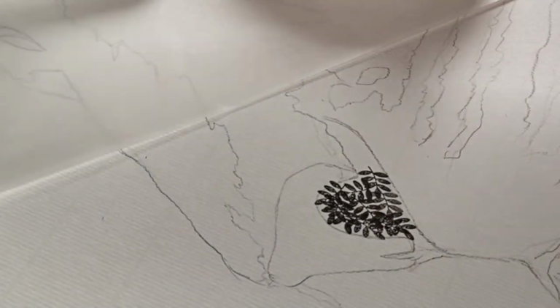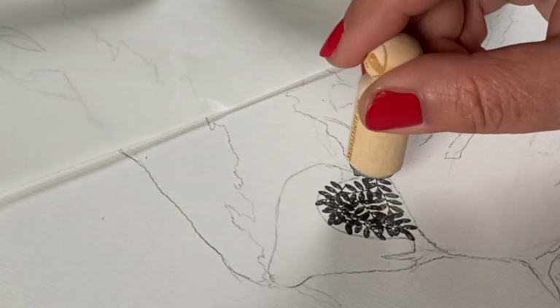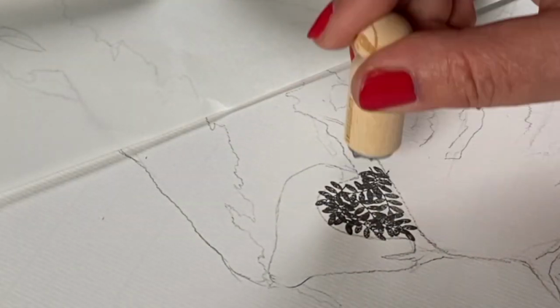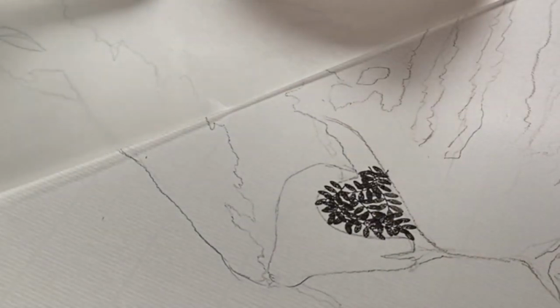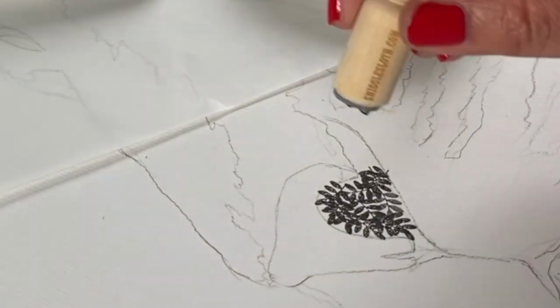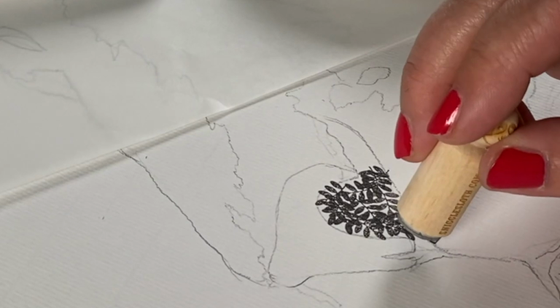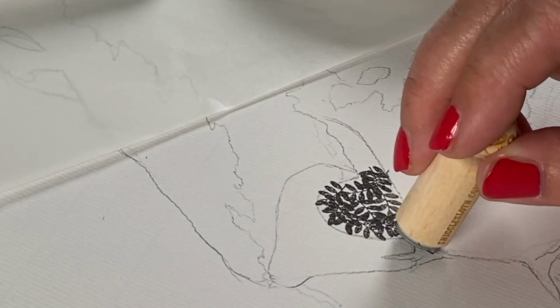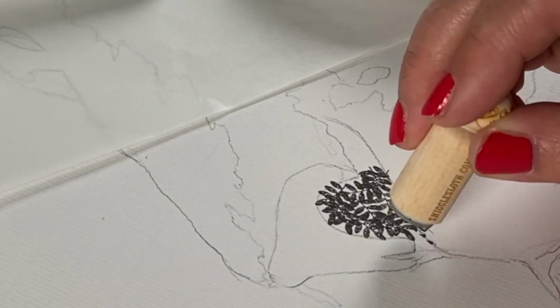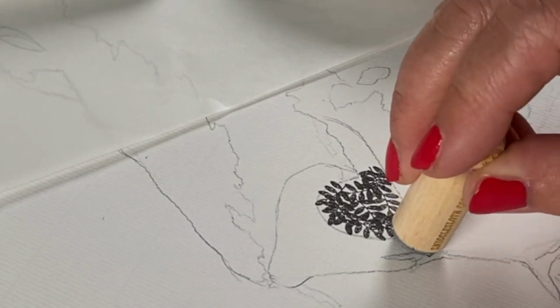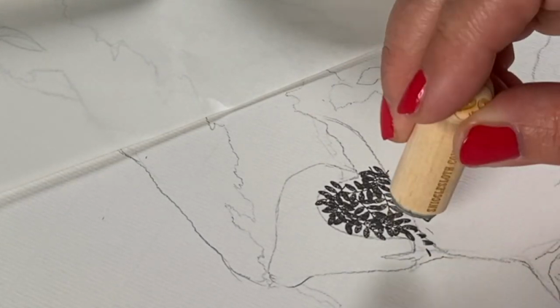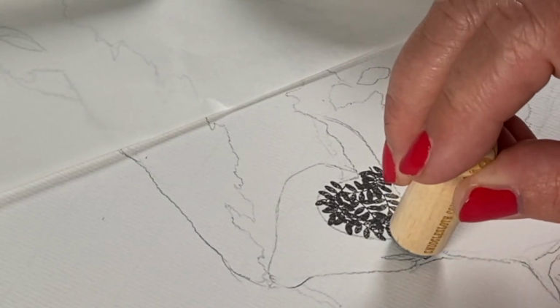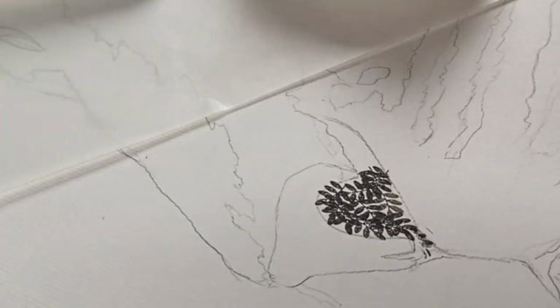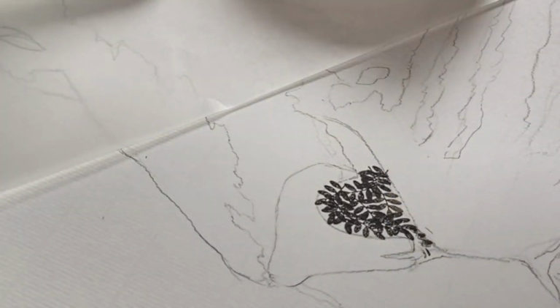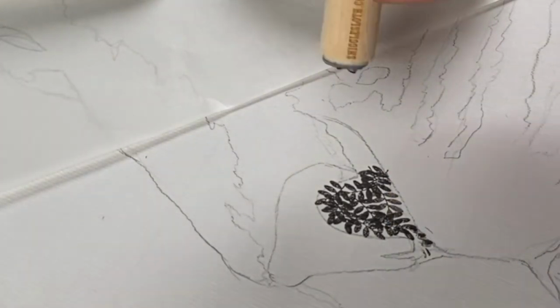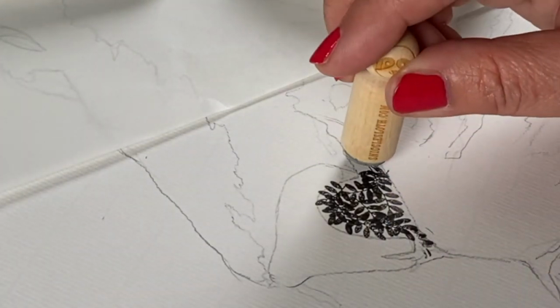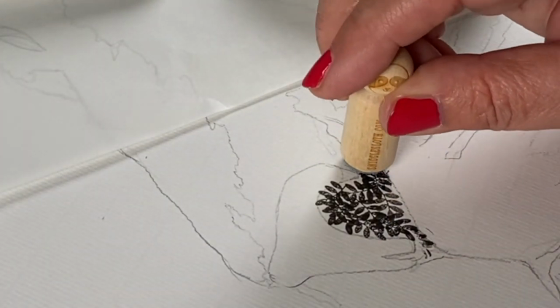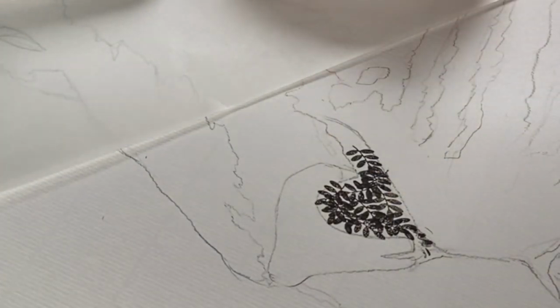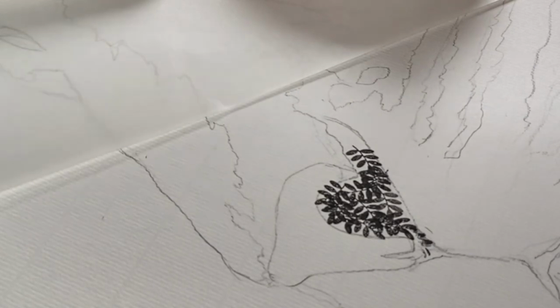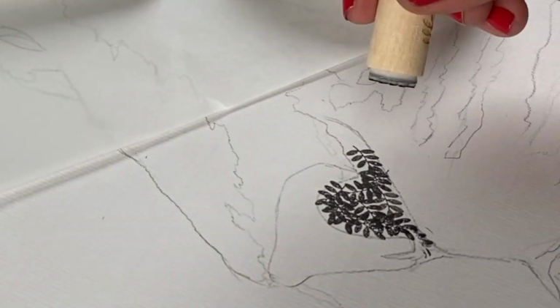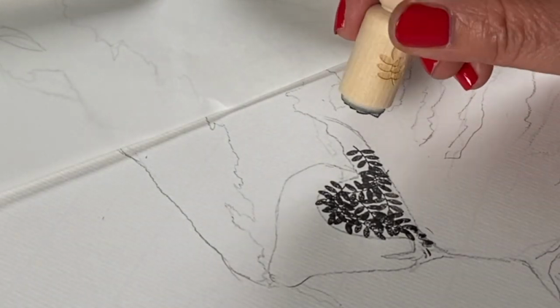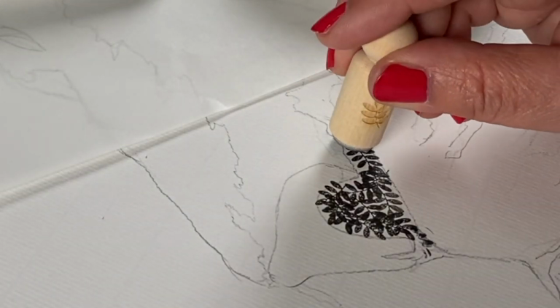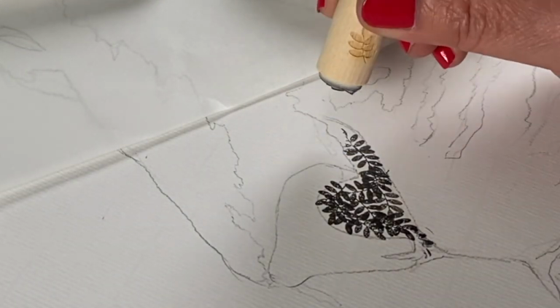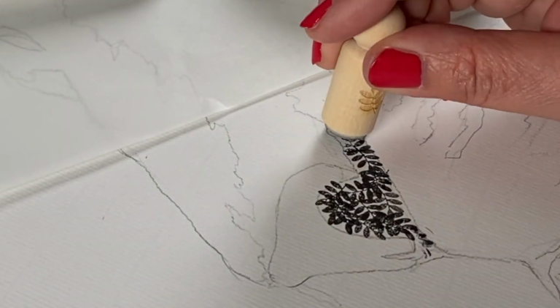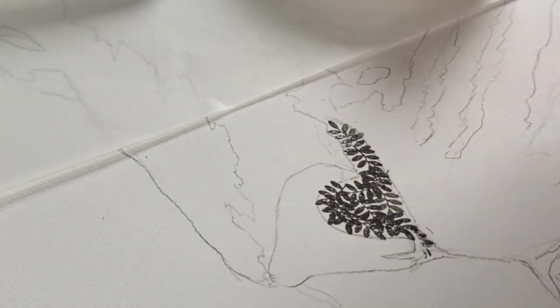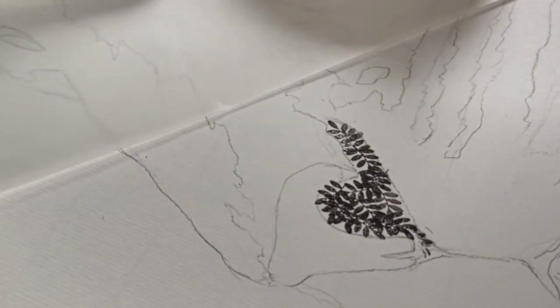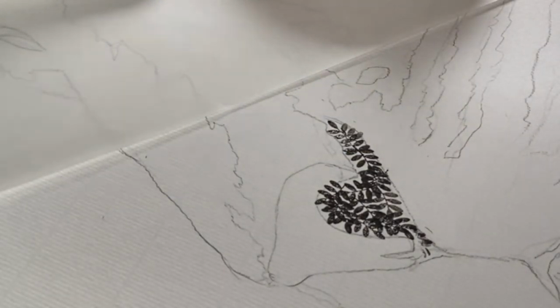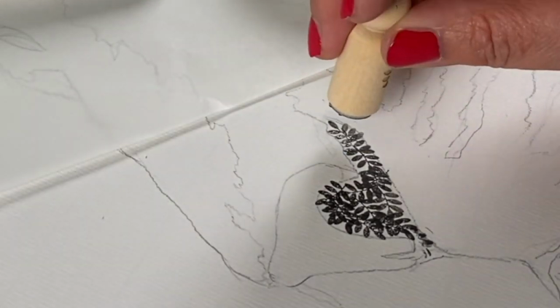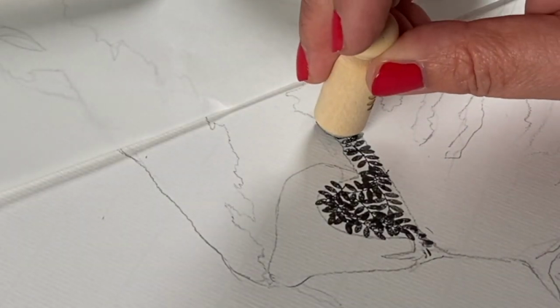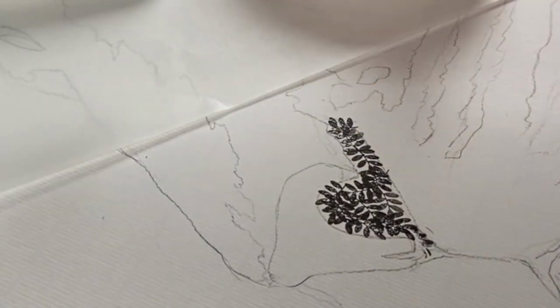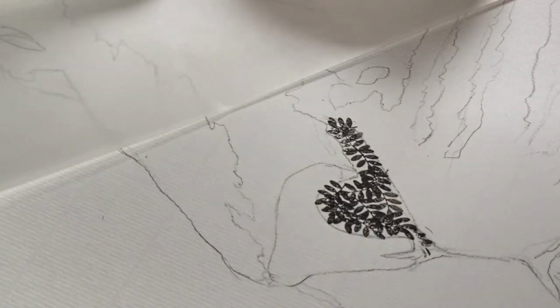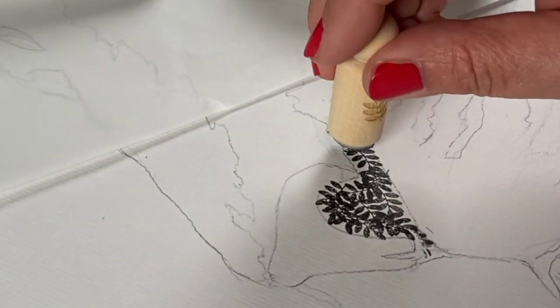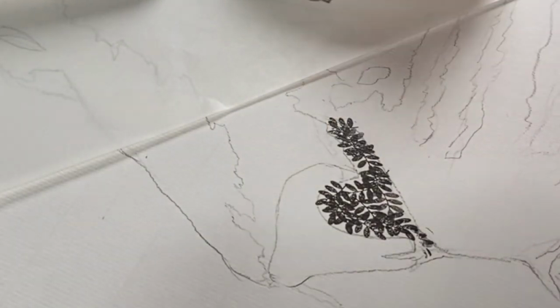I basically tried to move around the paper, doing as little secondary stamping as possible so I could try to get really clear single stamps. And it wasn't as perfect because I'm a terrible stamper — that's not my forte.